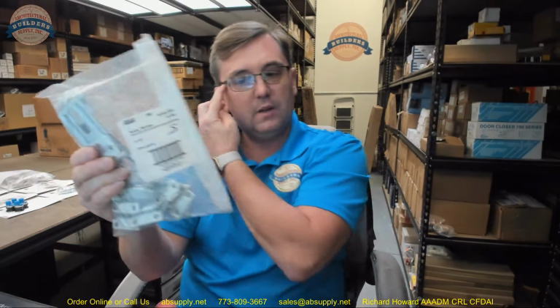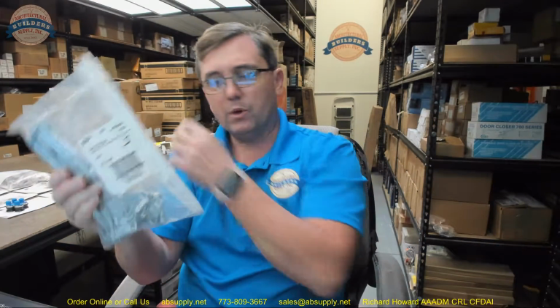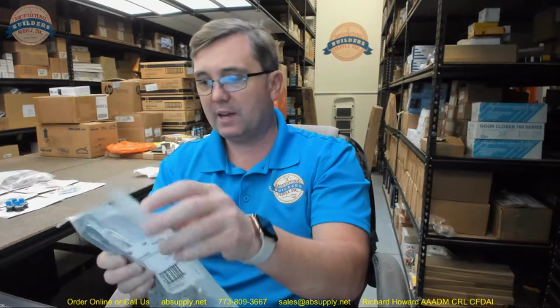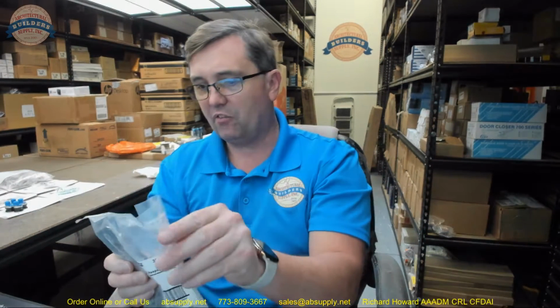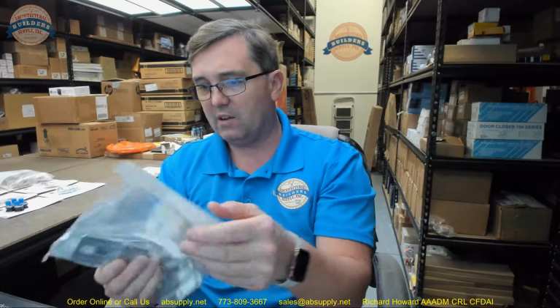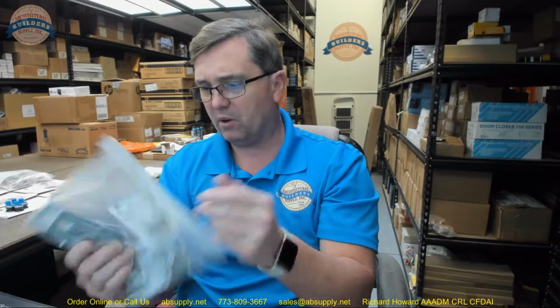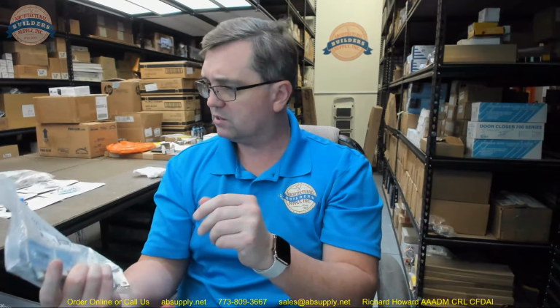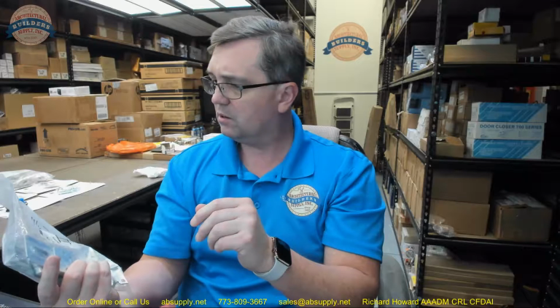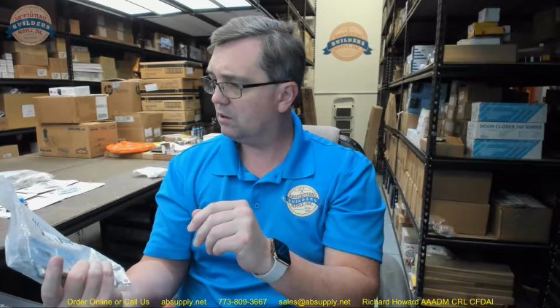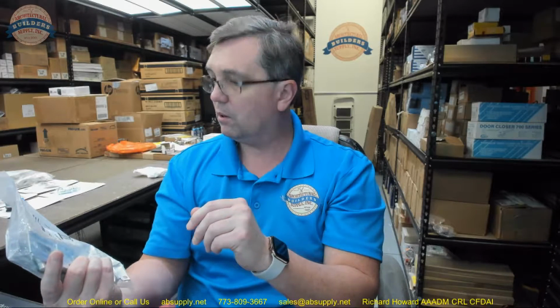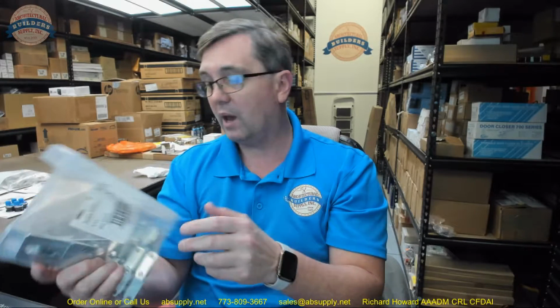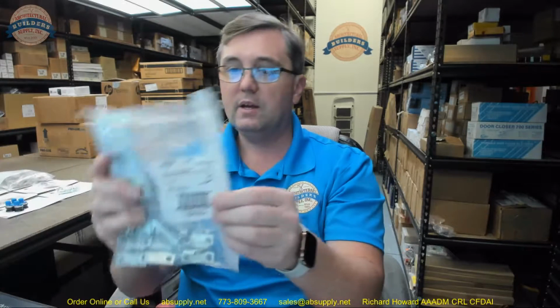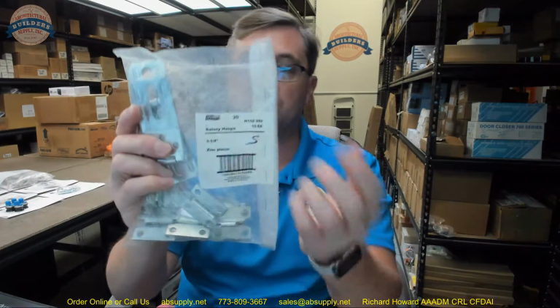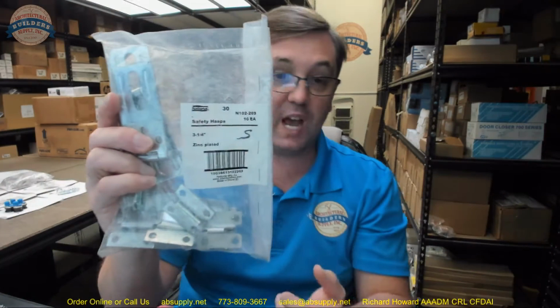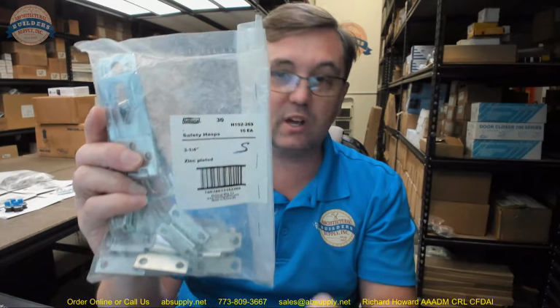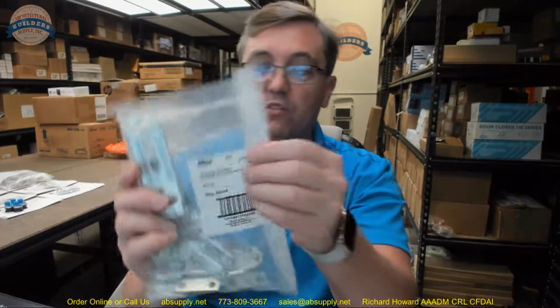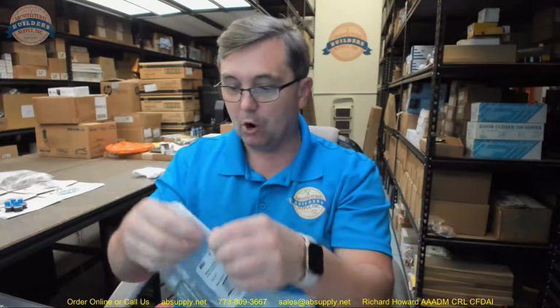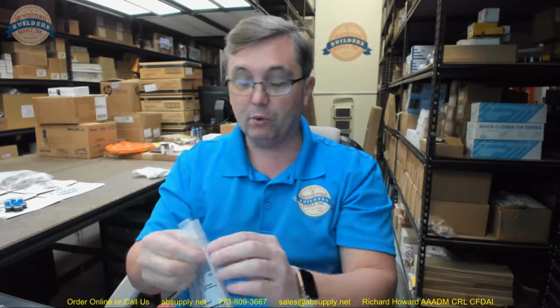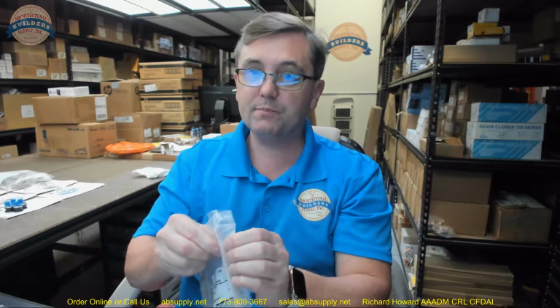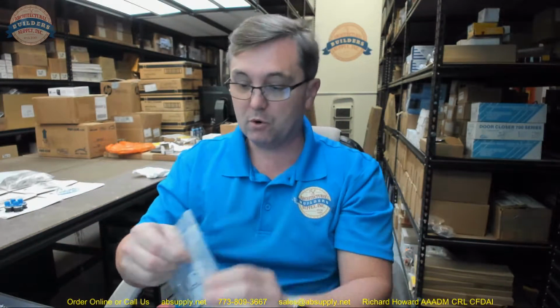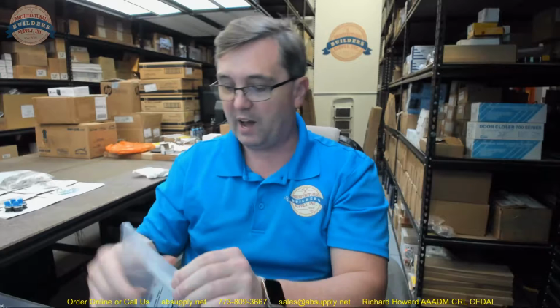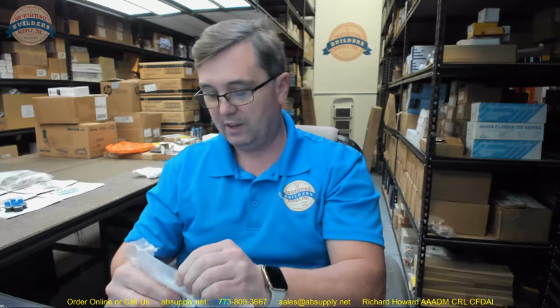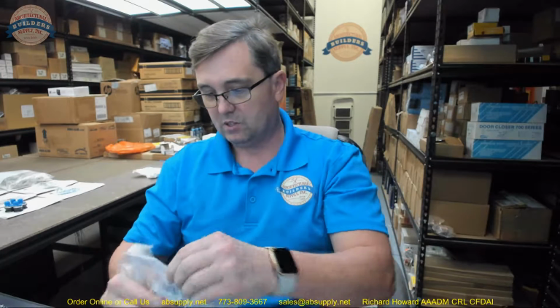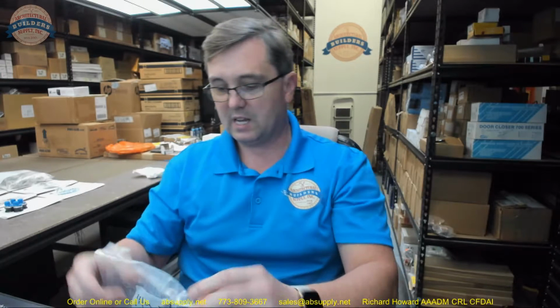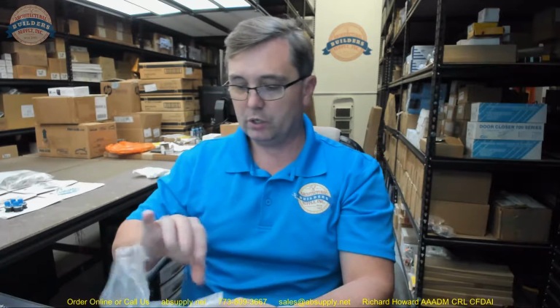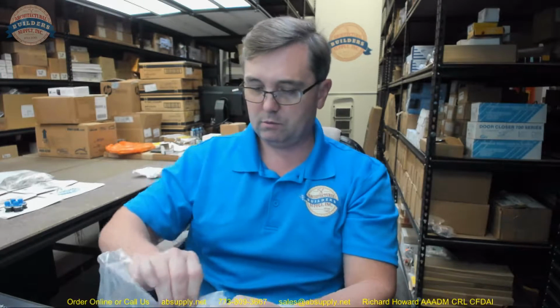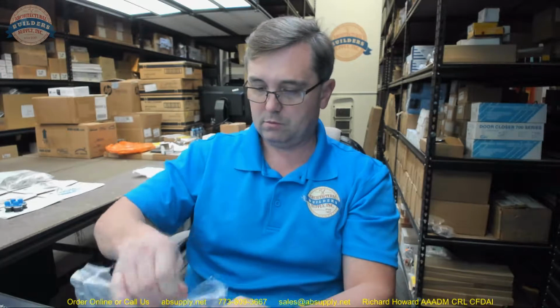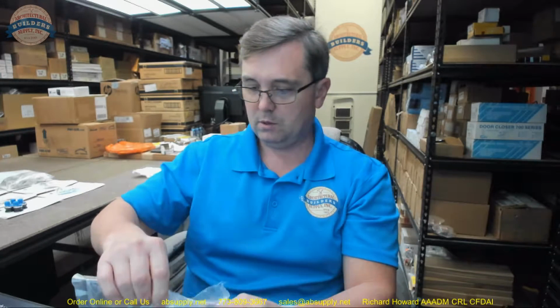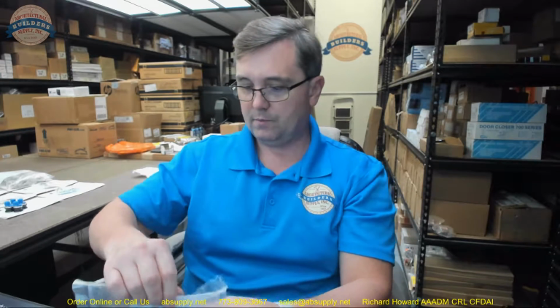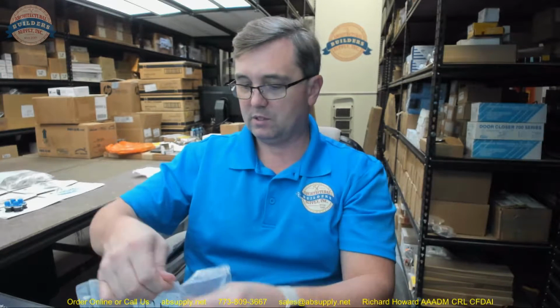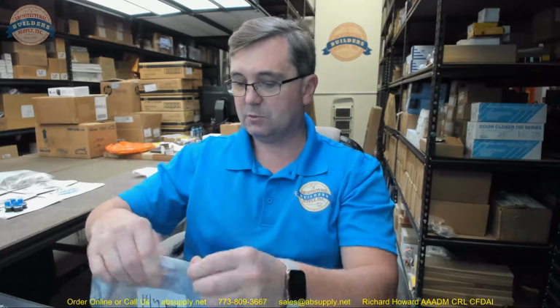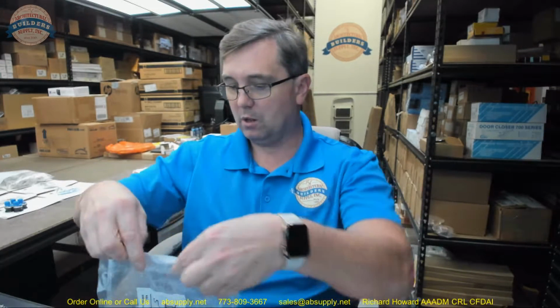This is what a package of five apparently looks like. This is what ten looks like when they've cut it open and removed five. Let's take a look at what this hasp is all about.